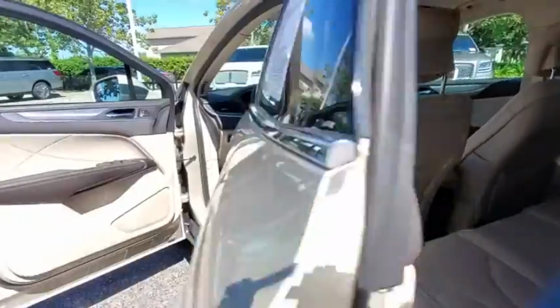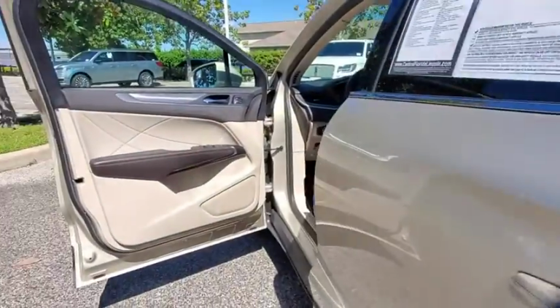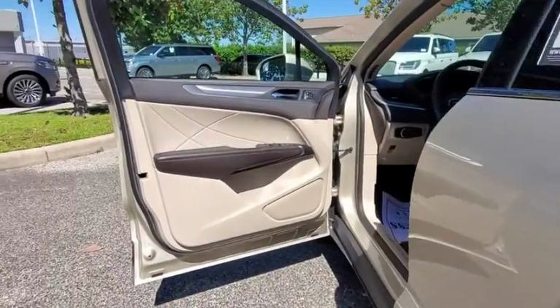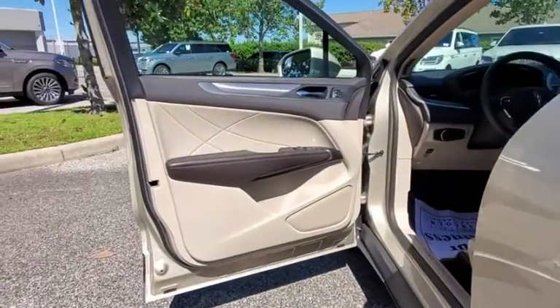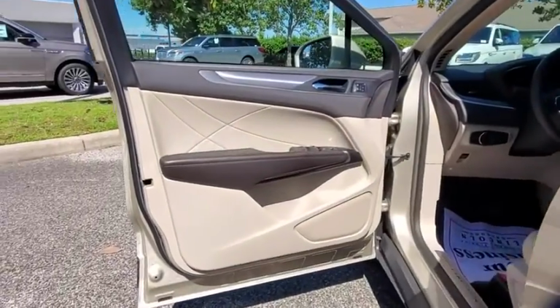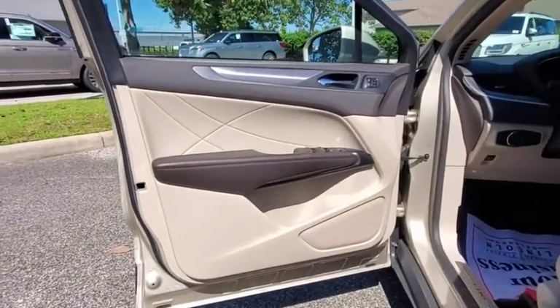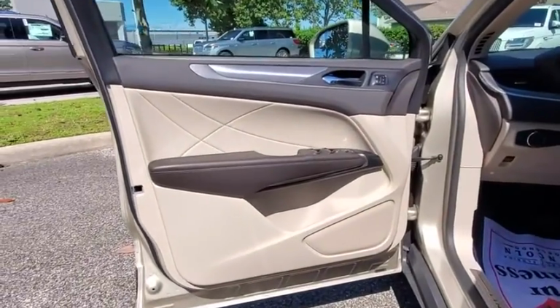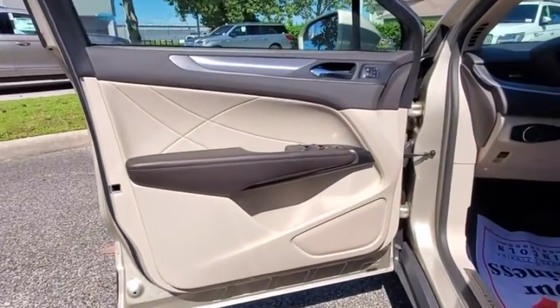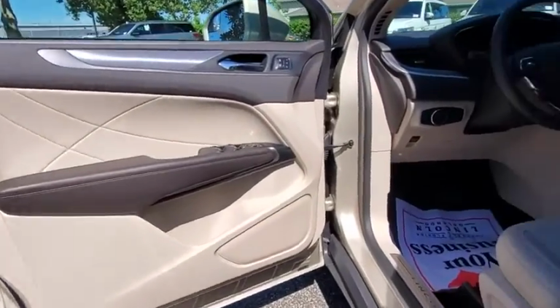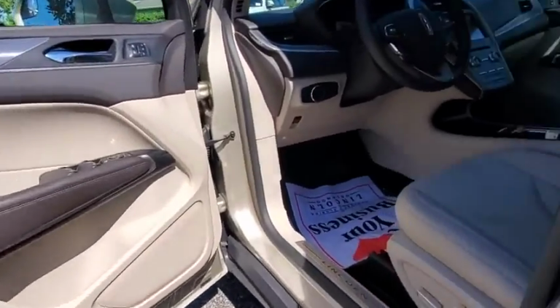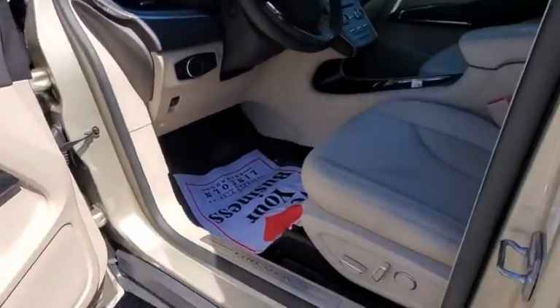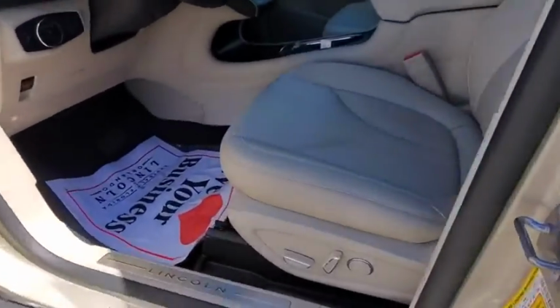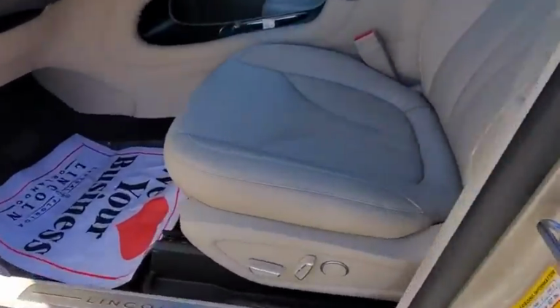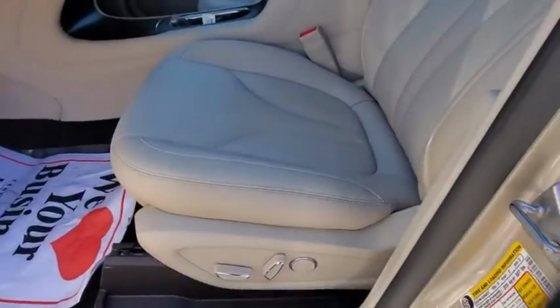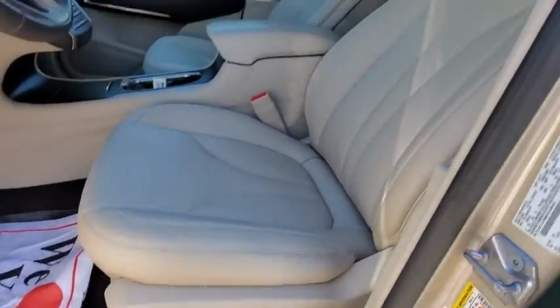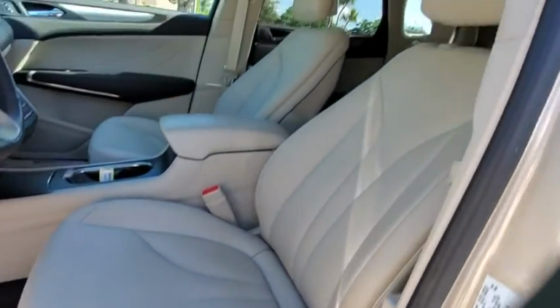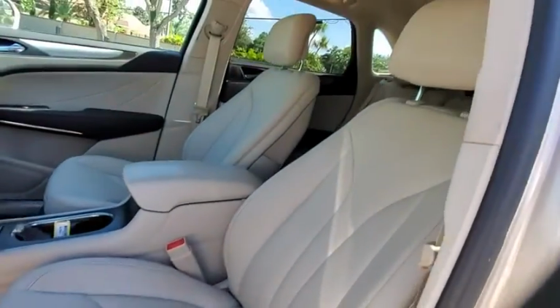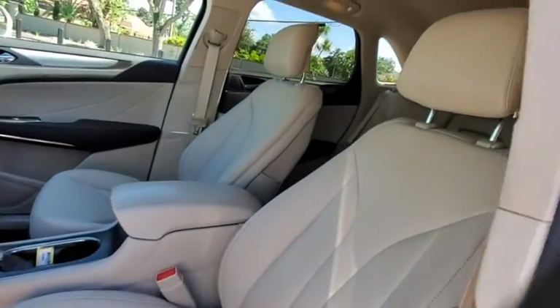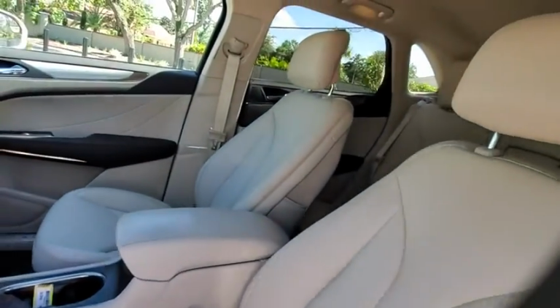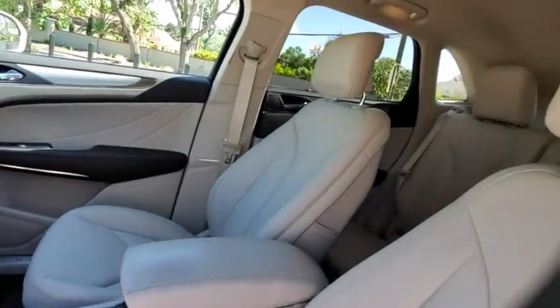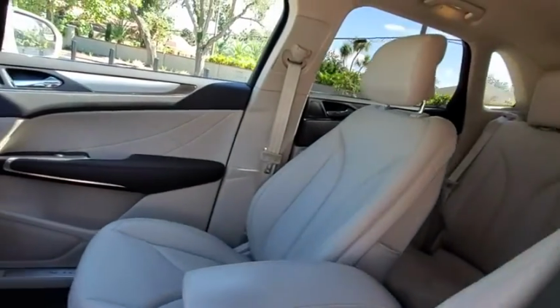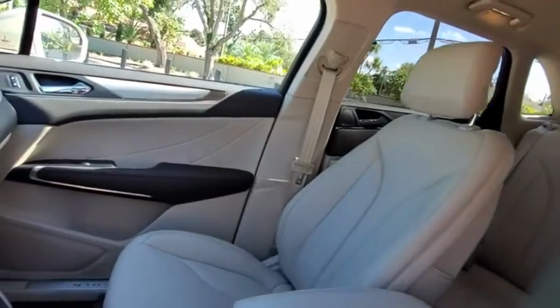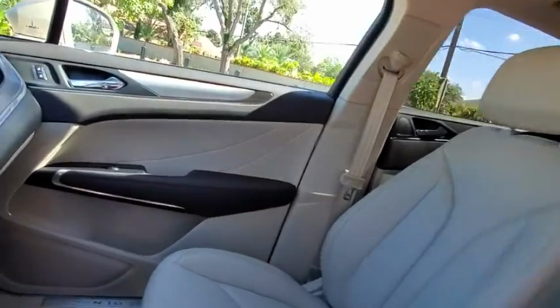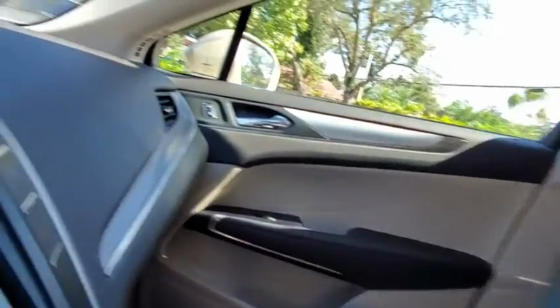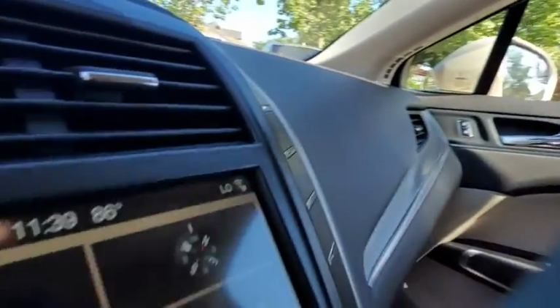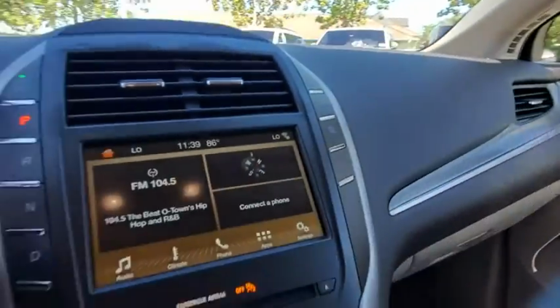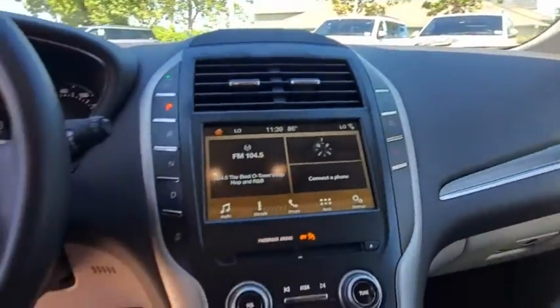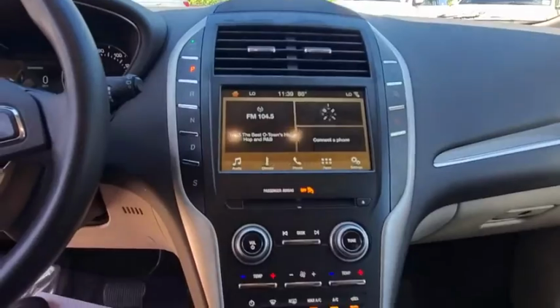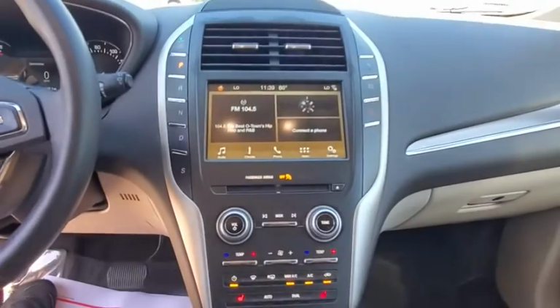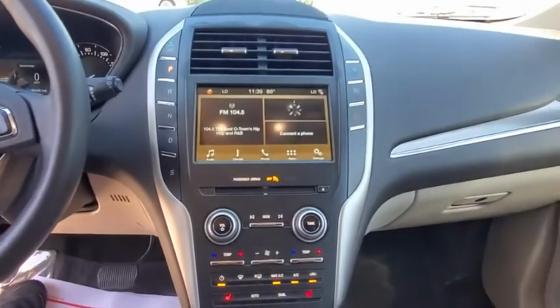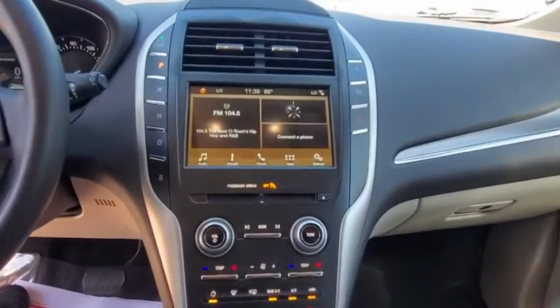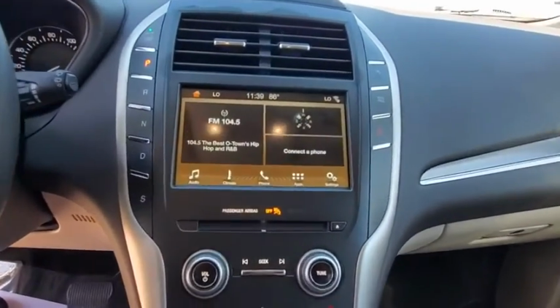Leather wrapped steering wheel. Bluetooth. Power steering. Adjustable steering wheel. Cruise control. Auto dimming rear view mirror. Keyless start. Floor mats. Aluminum wheels. Four wheel disc brakes.